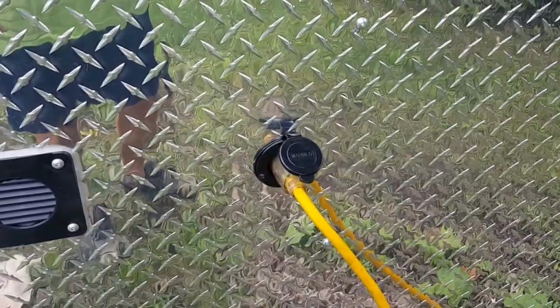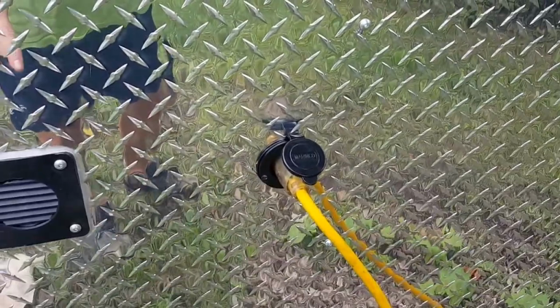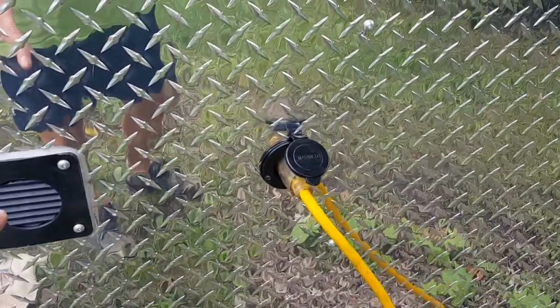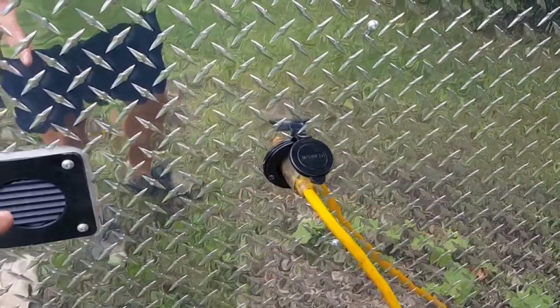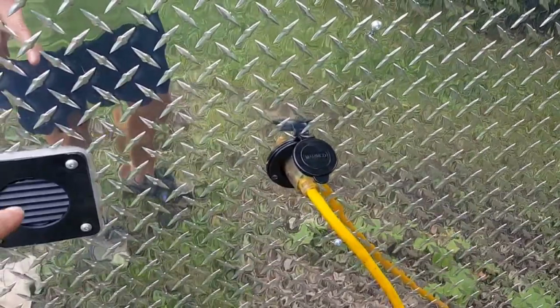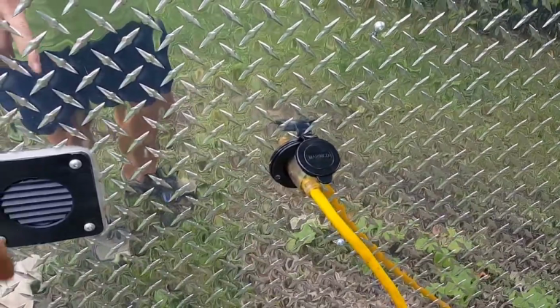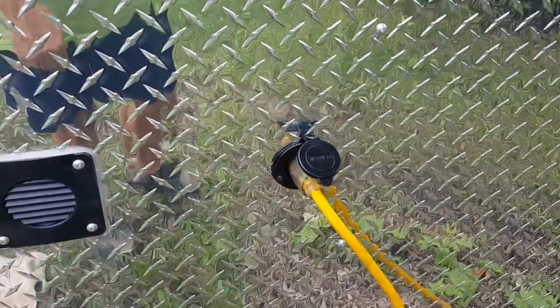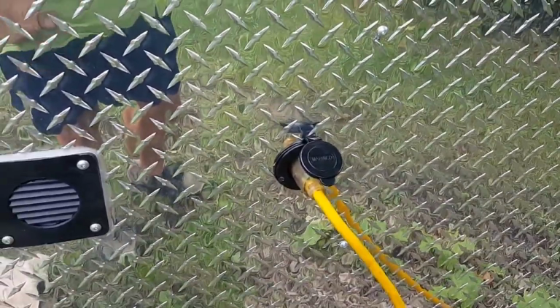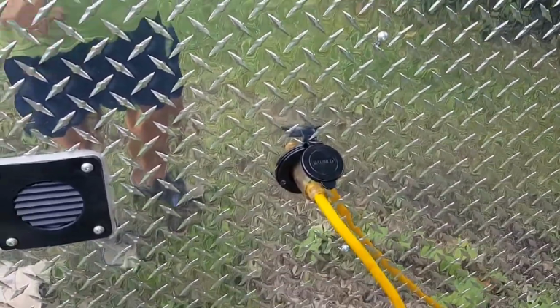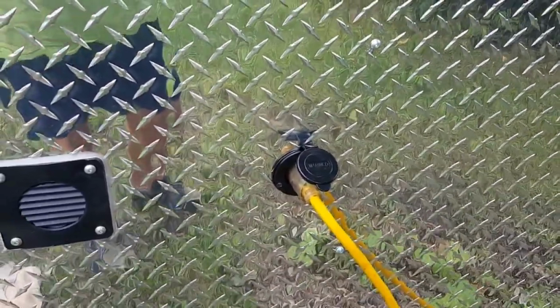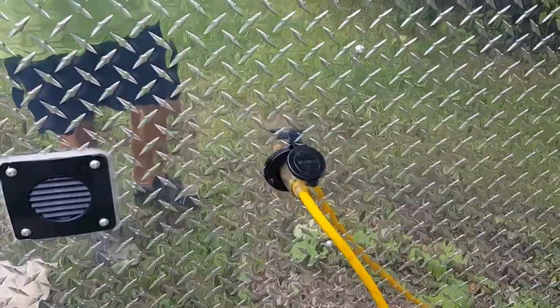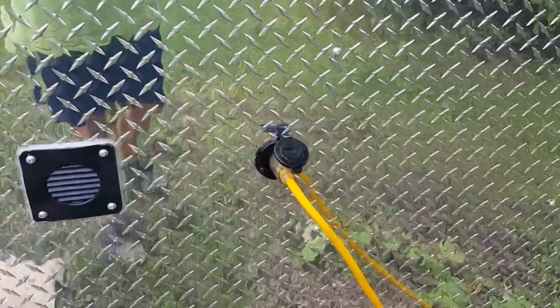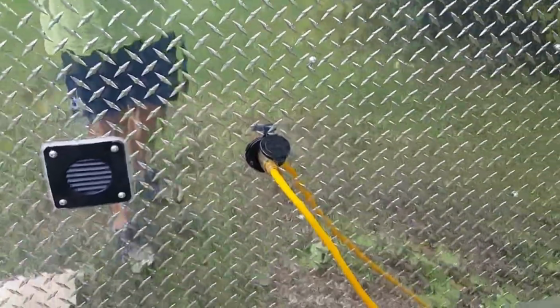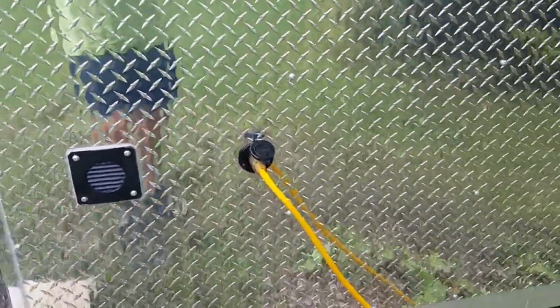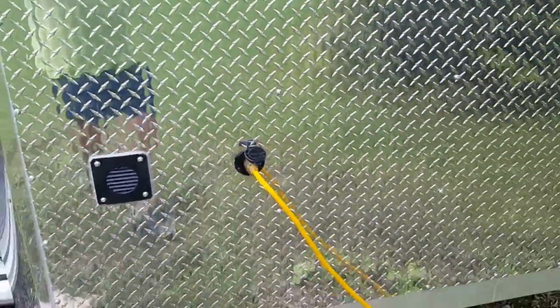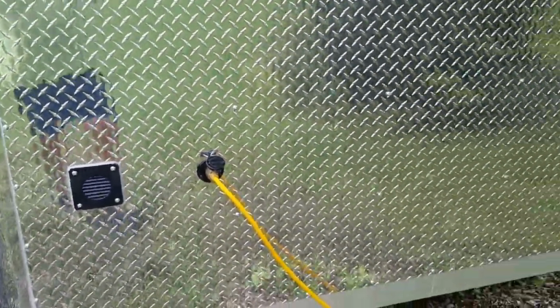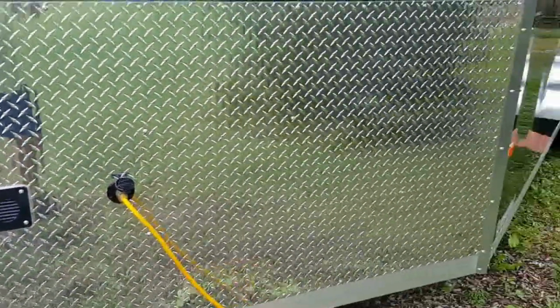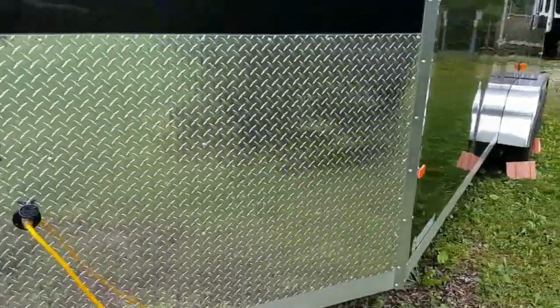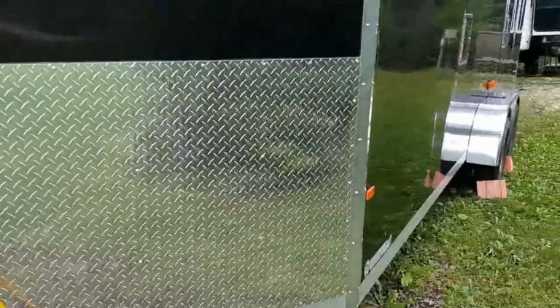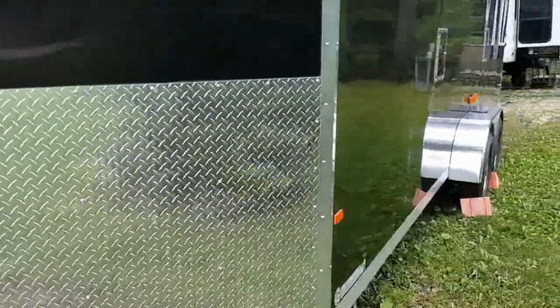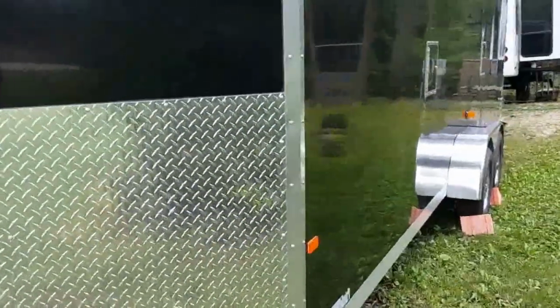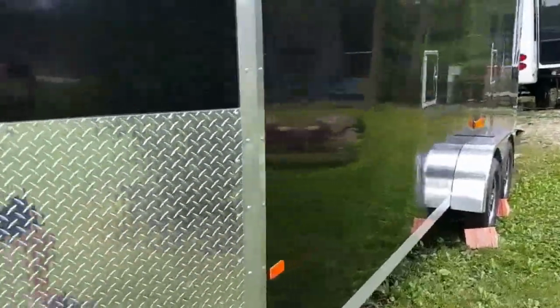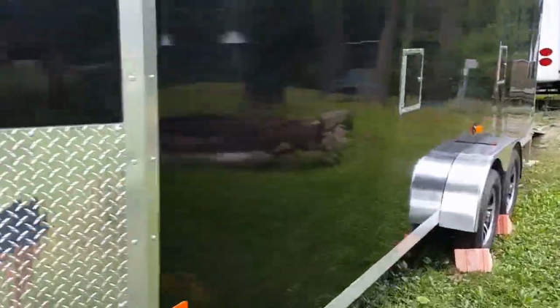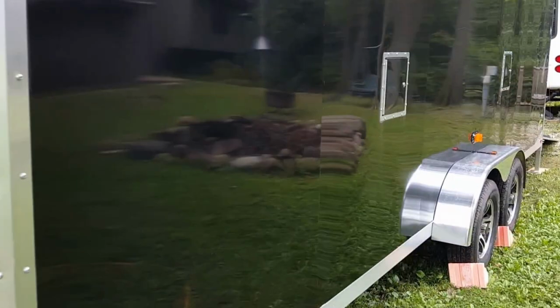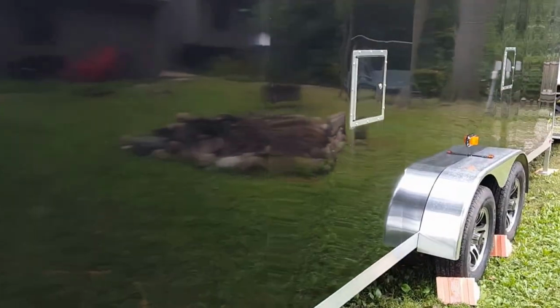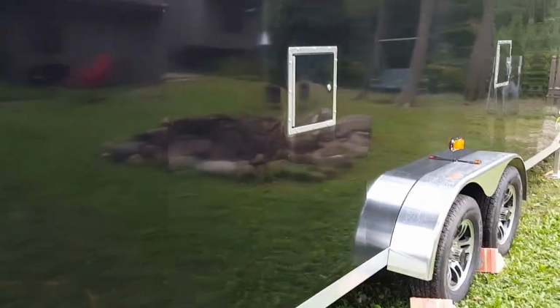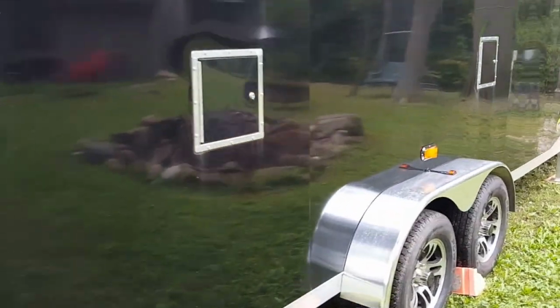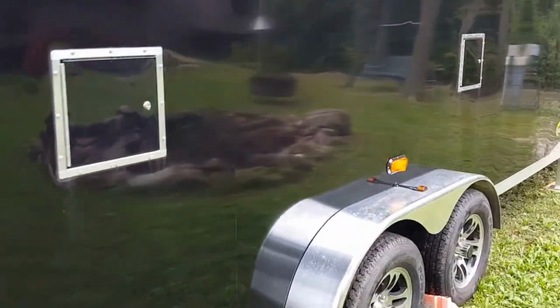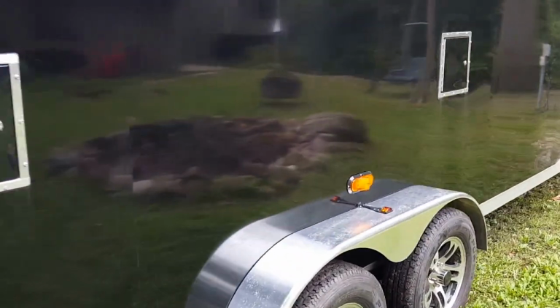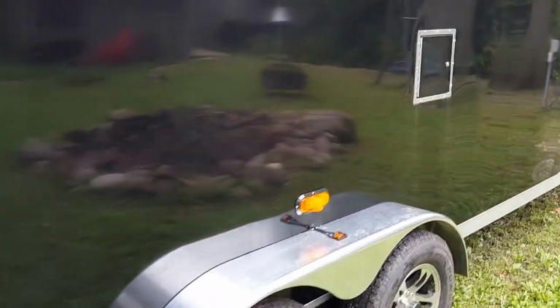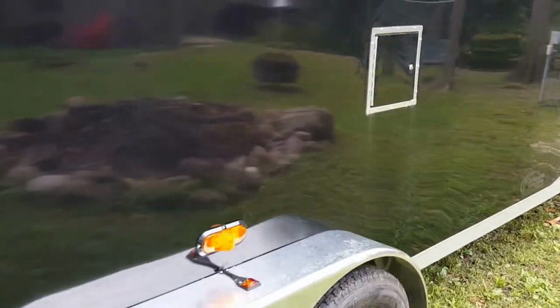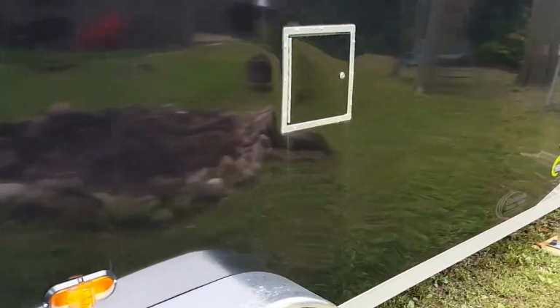This right here is the vent for the battery box inside — I'll show you that in a second. Now we'll kind of go down the side here. Nothing obviously changed on the exterior here too much.